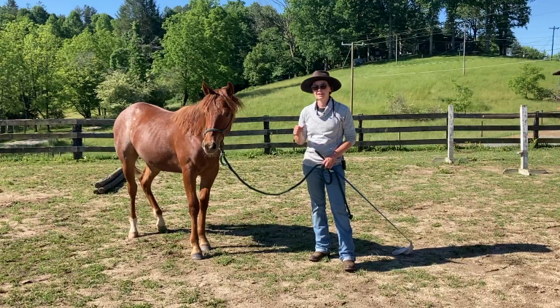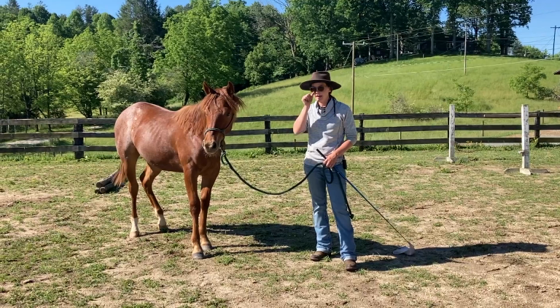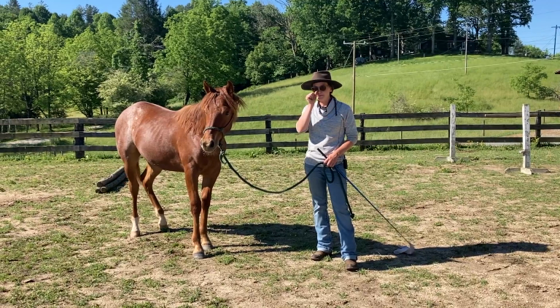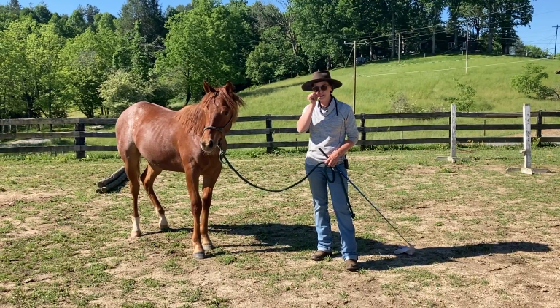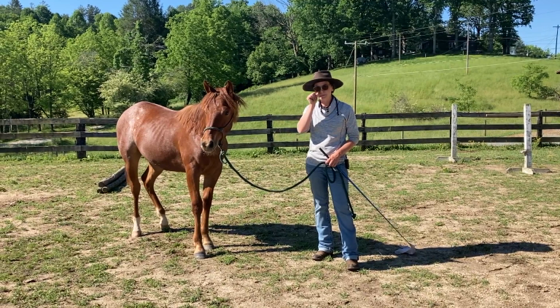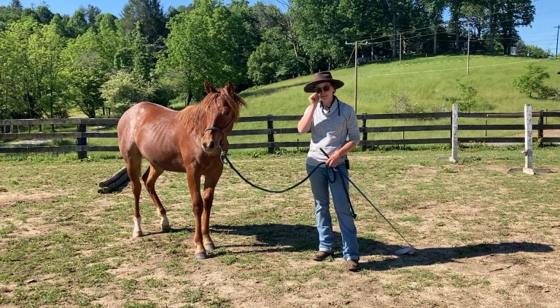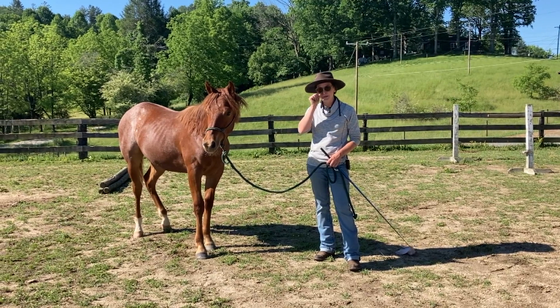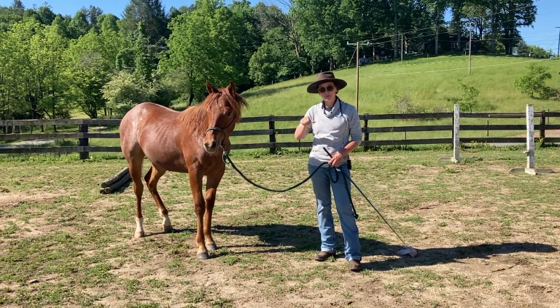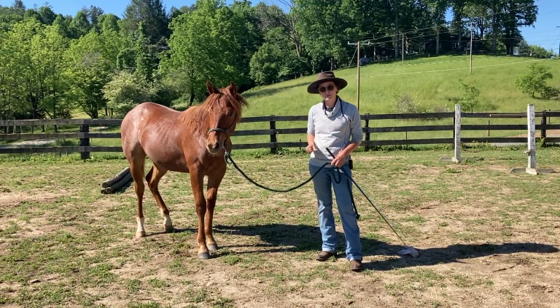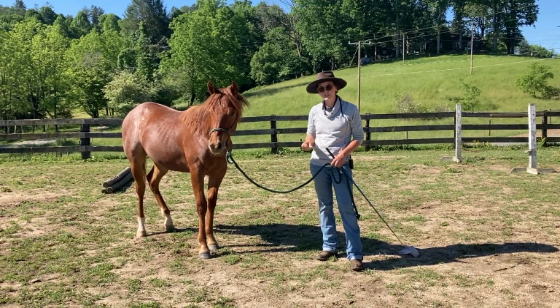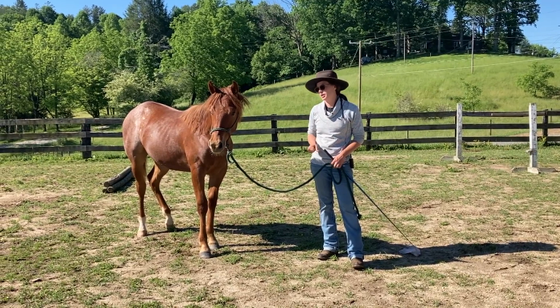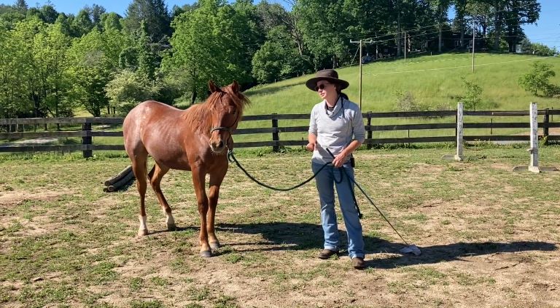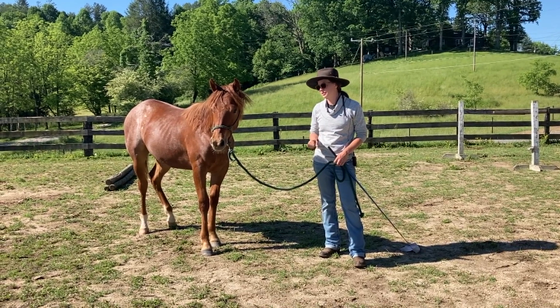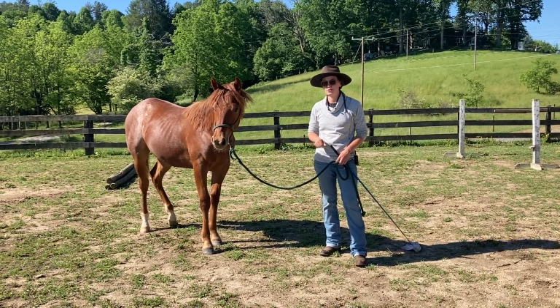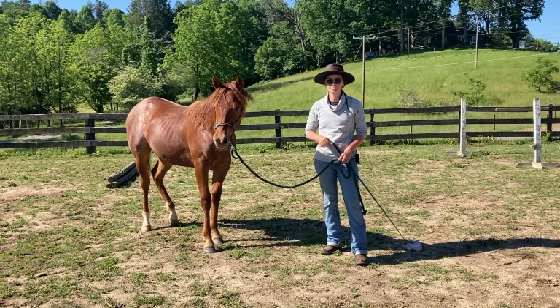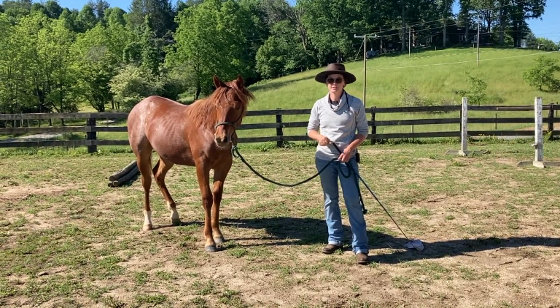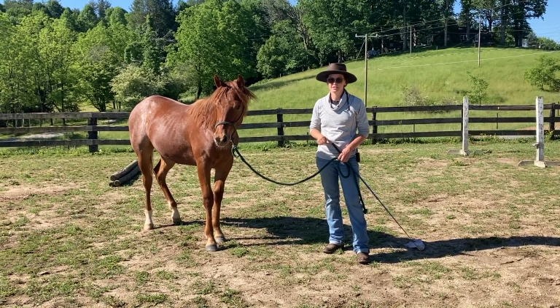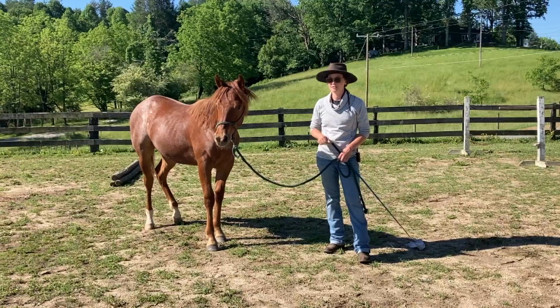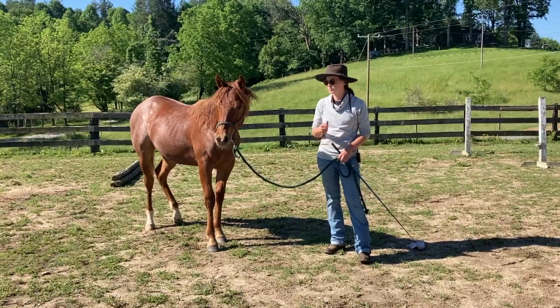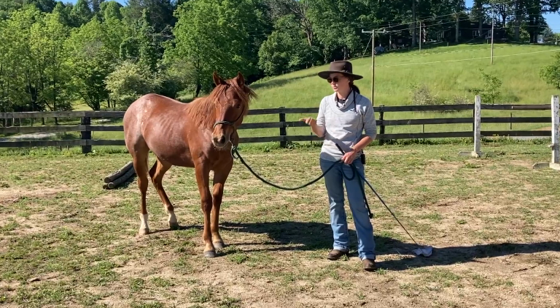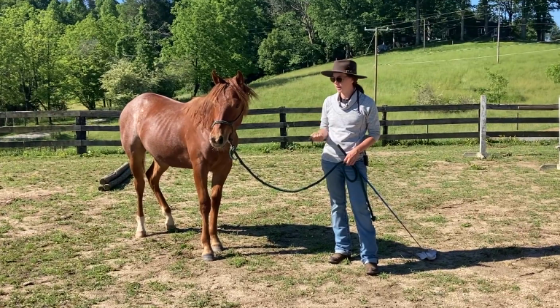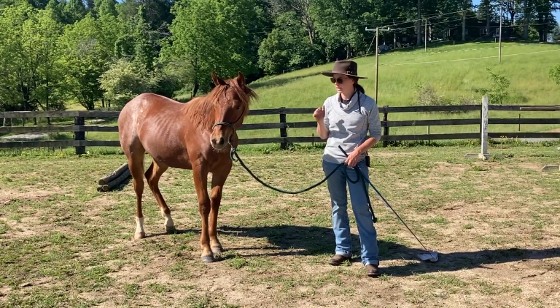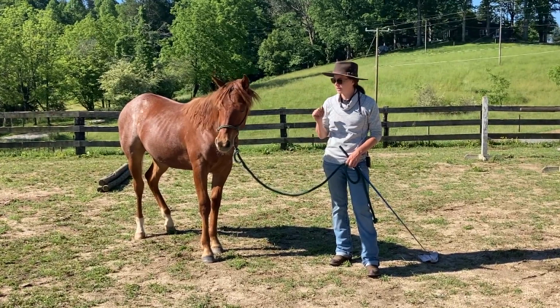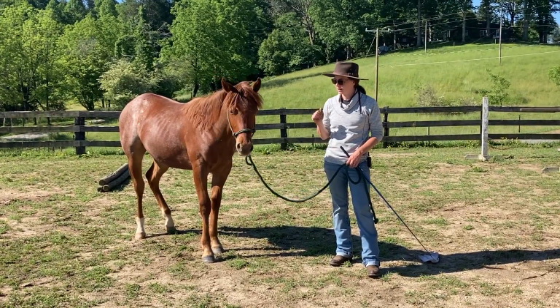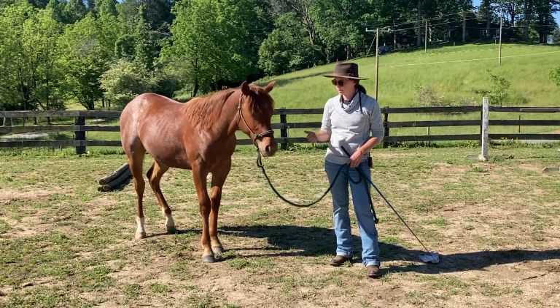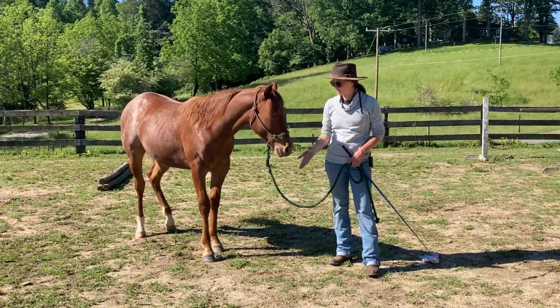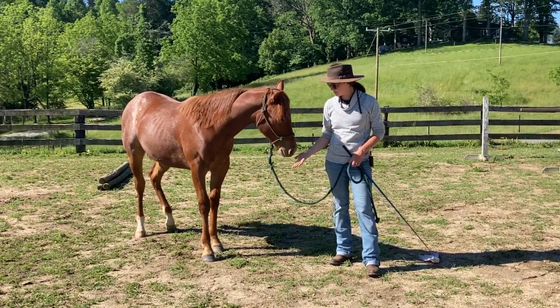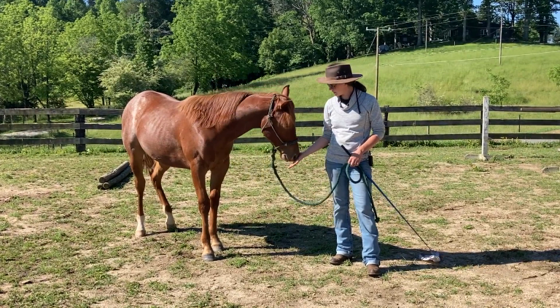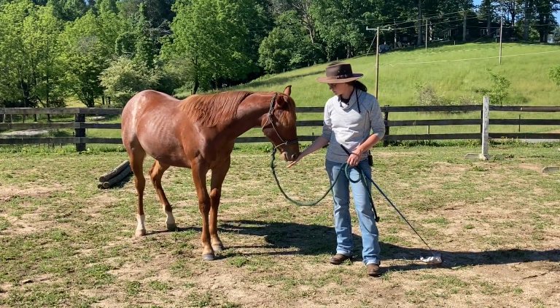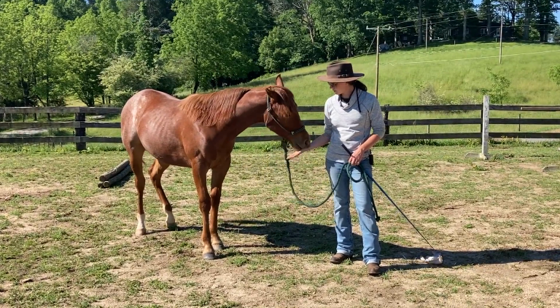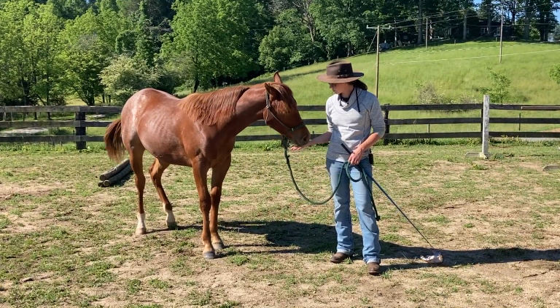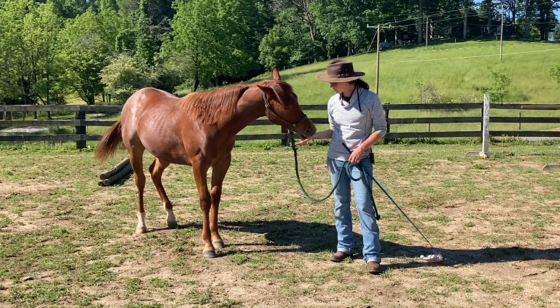Hey everybody, I'm Hannah from Hannah Morgan Horsemanship, and this is our trailer loading series with Rye, our nearly yearling quarter horse gelding.